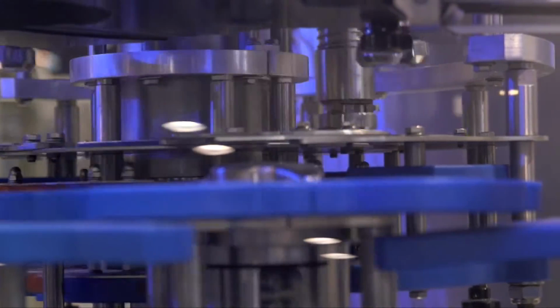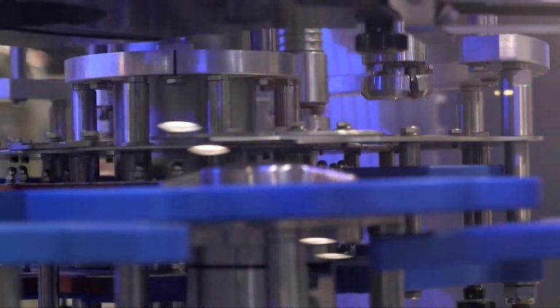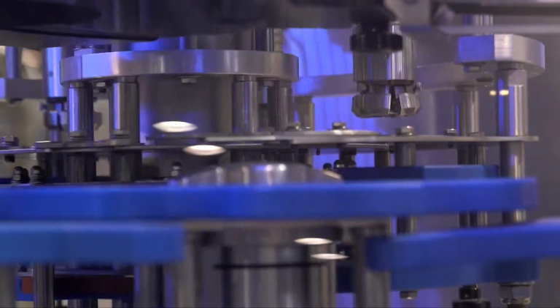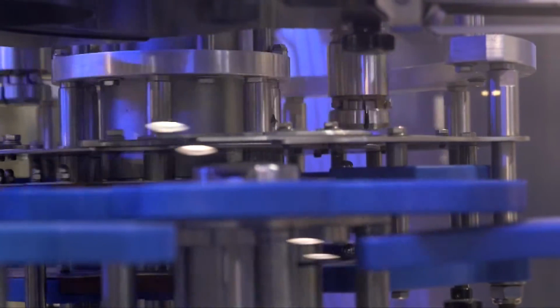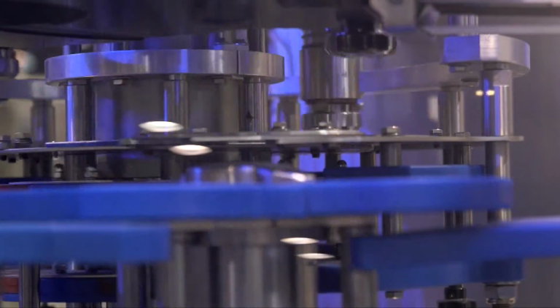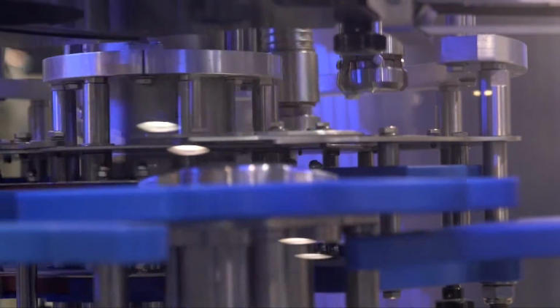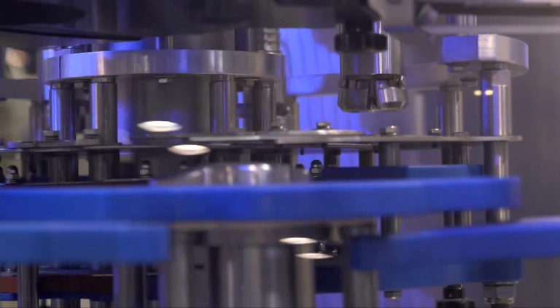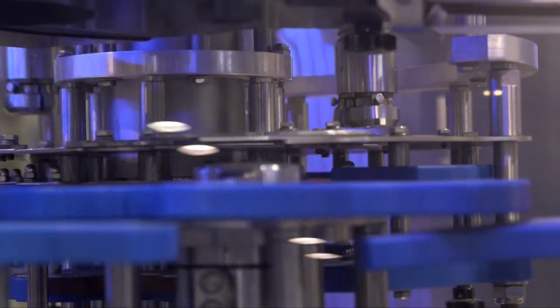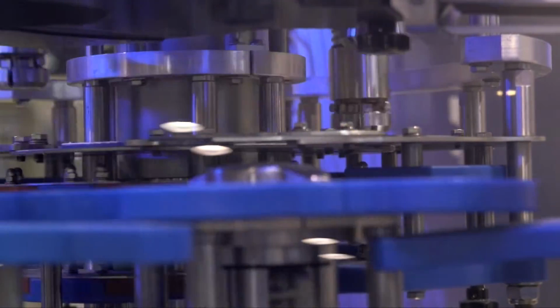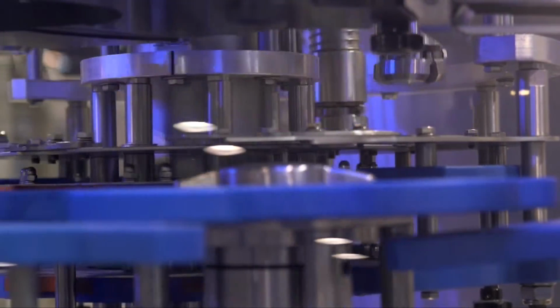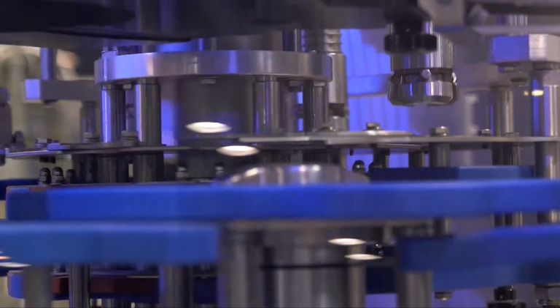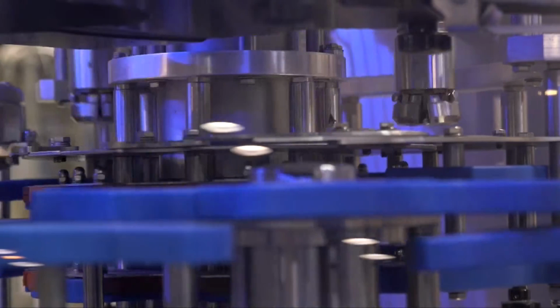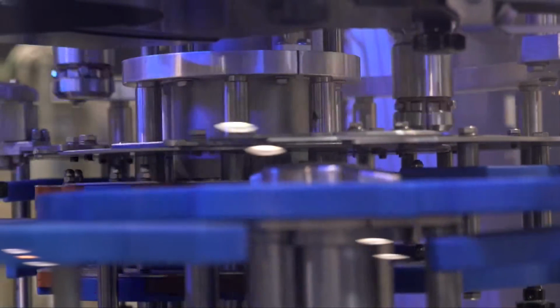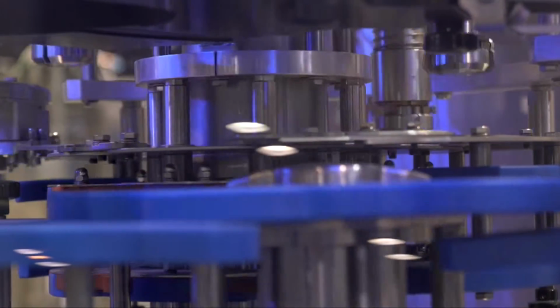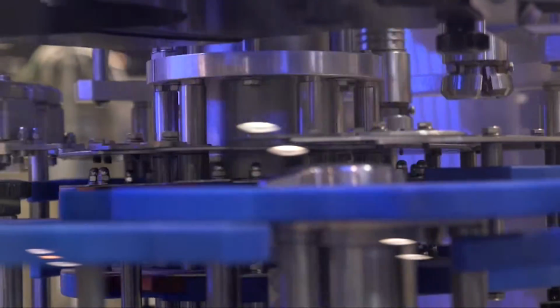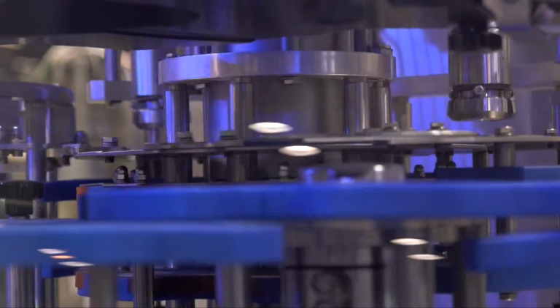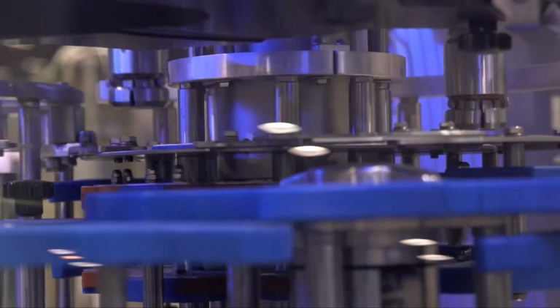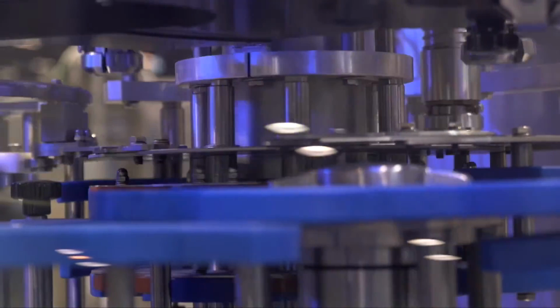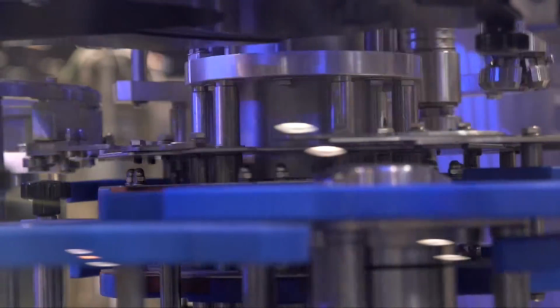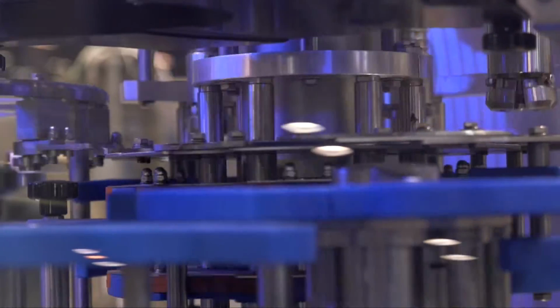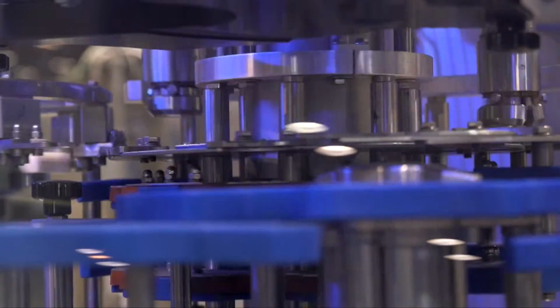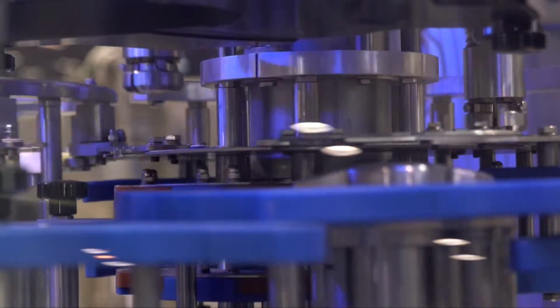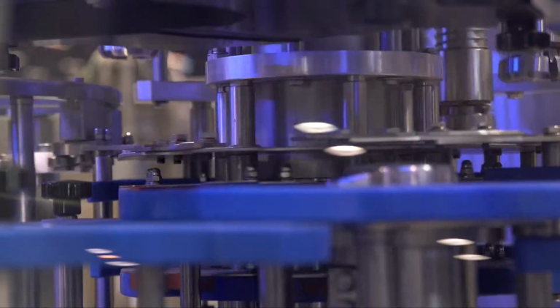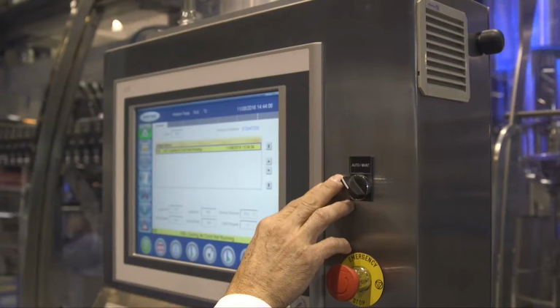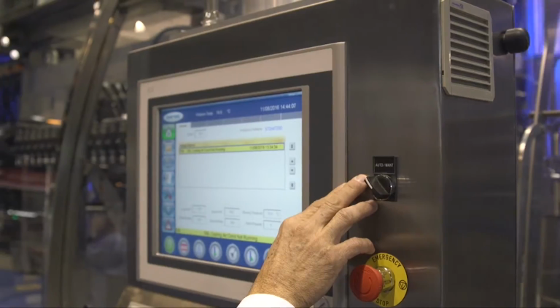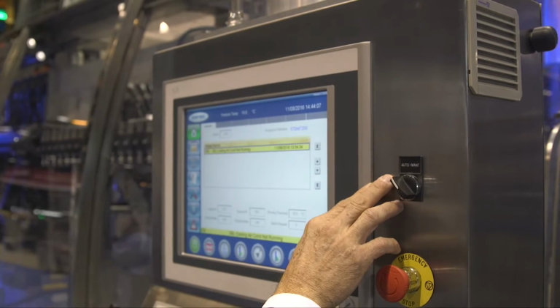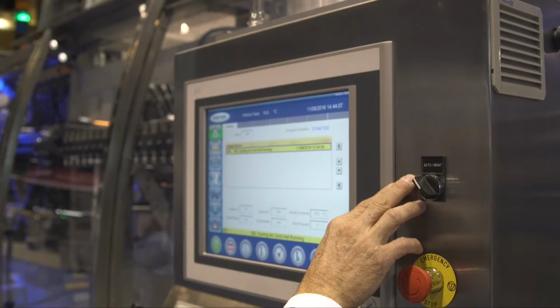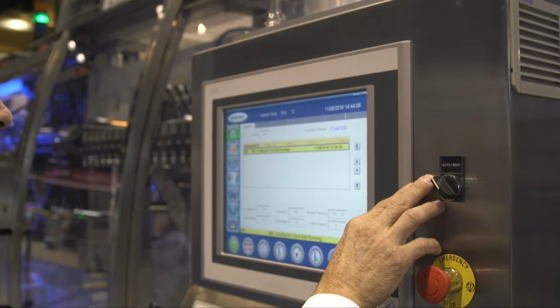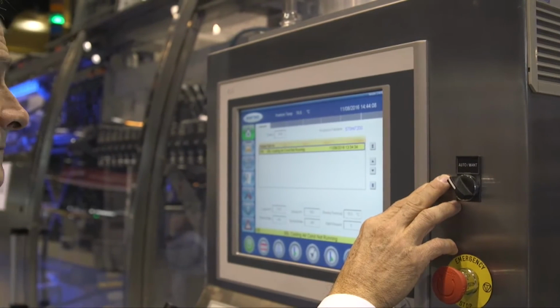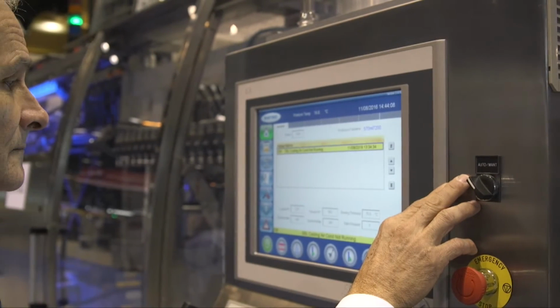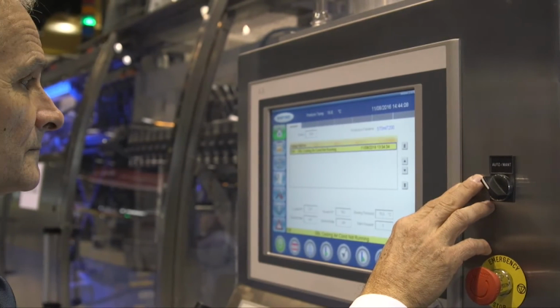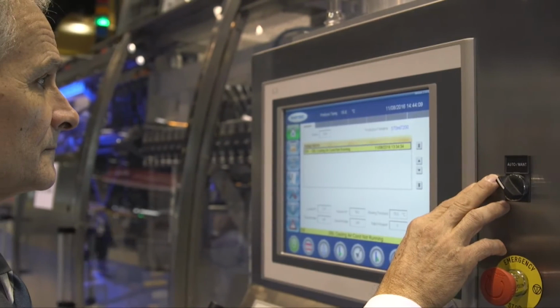We've done that with the Combox SBL FC. The SBL itself is the blow molding machine. It offers the ability to do blow molding in a directly coupled filler capper.